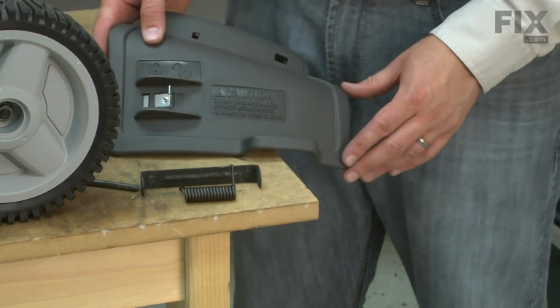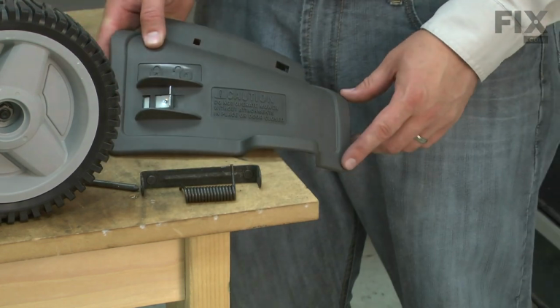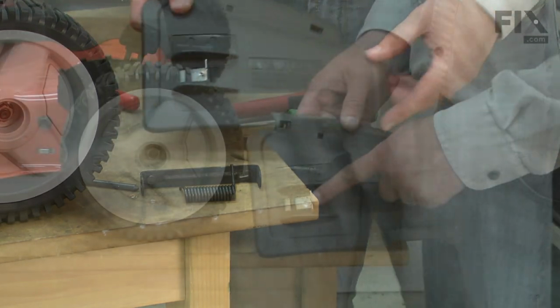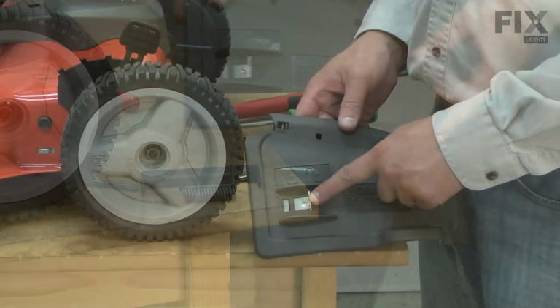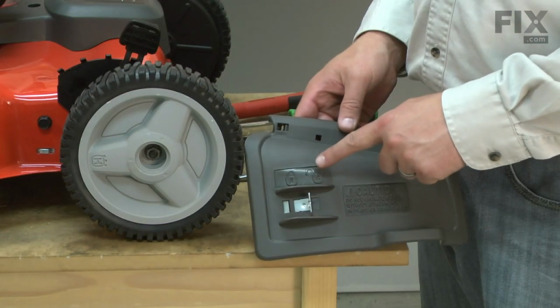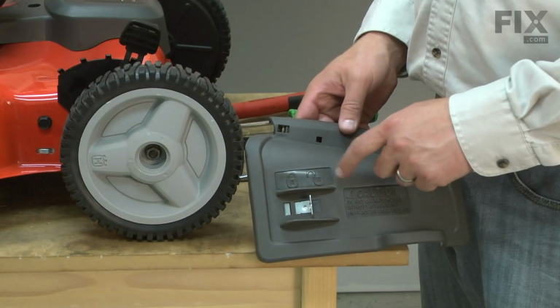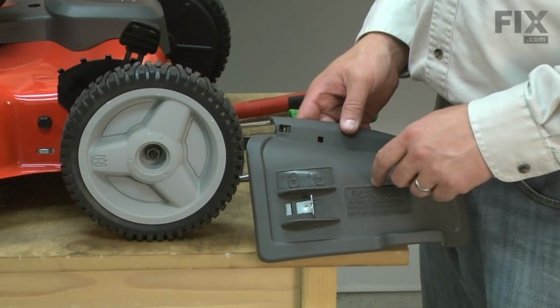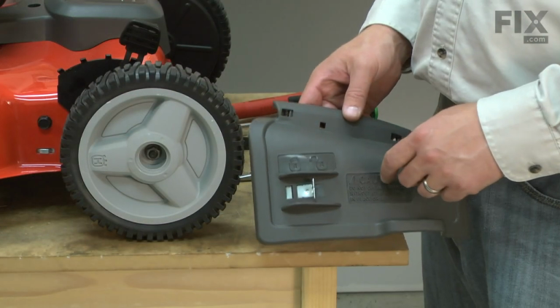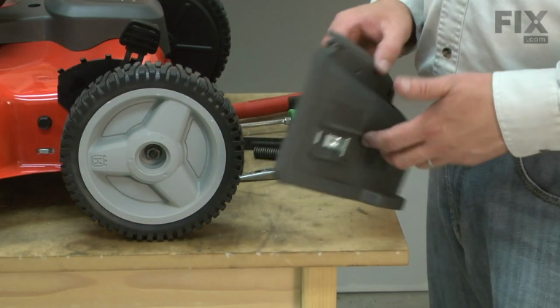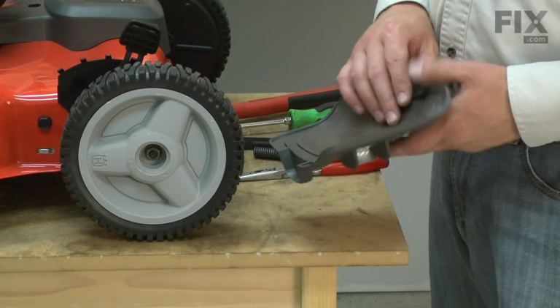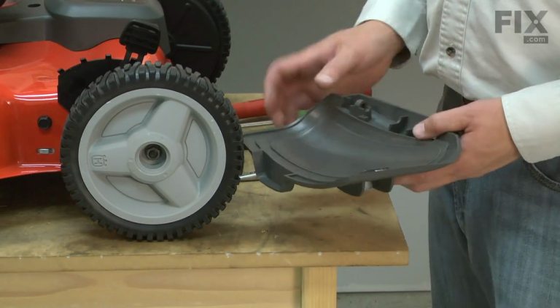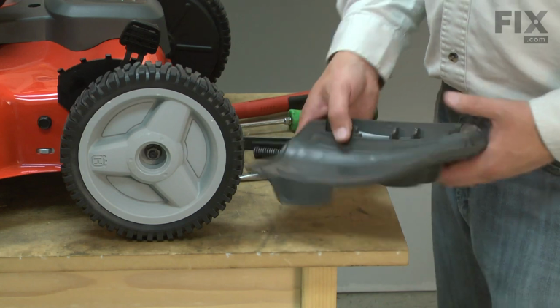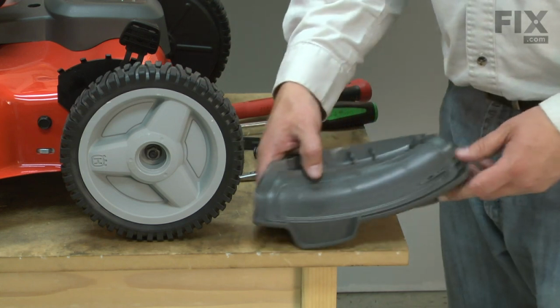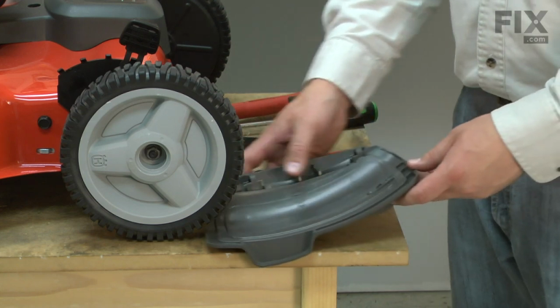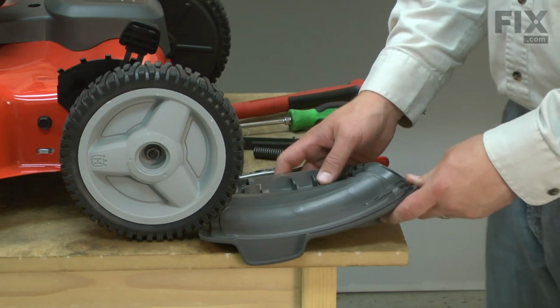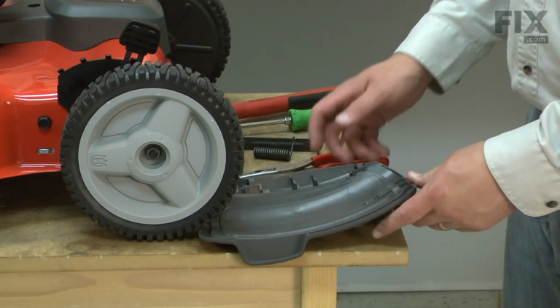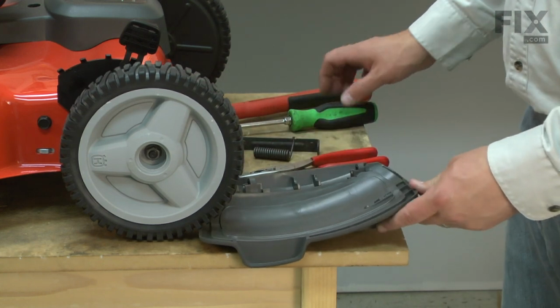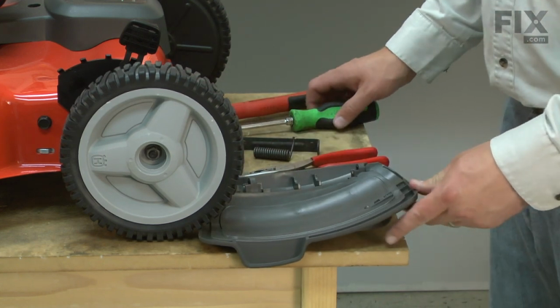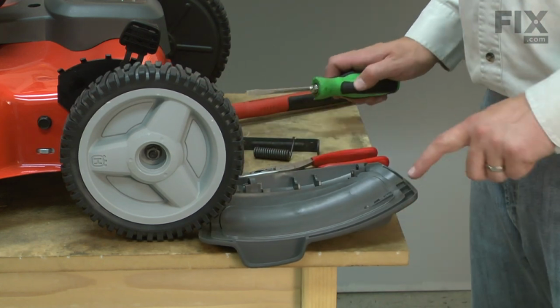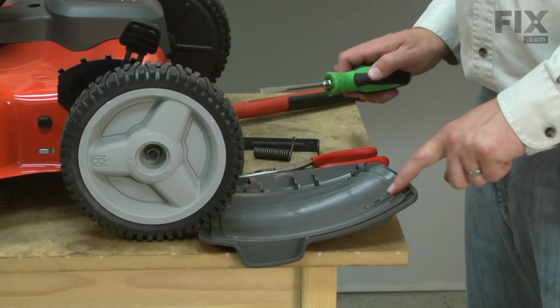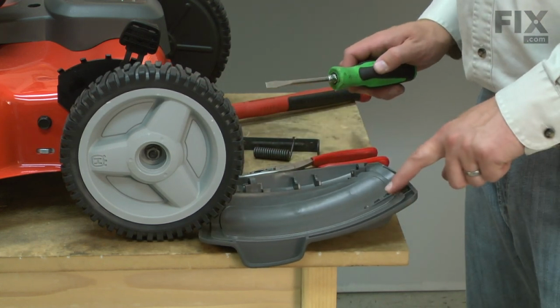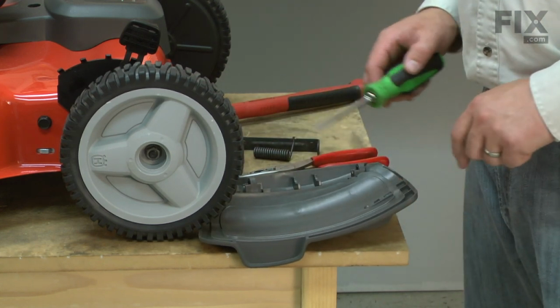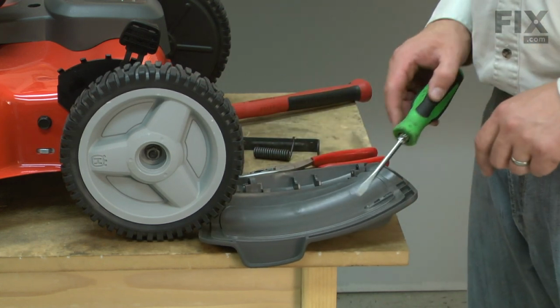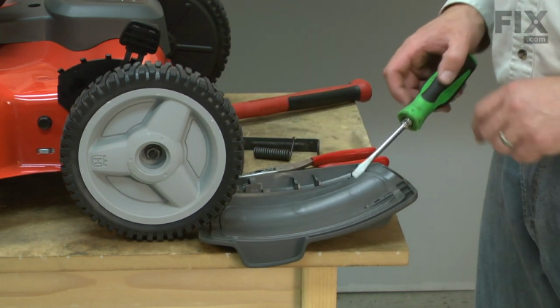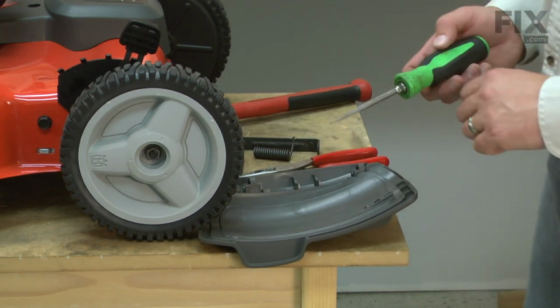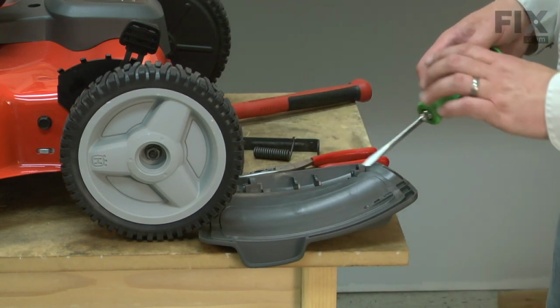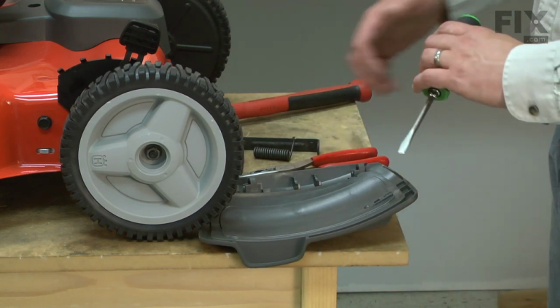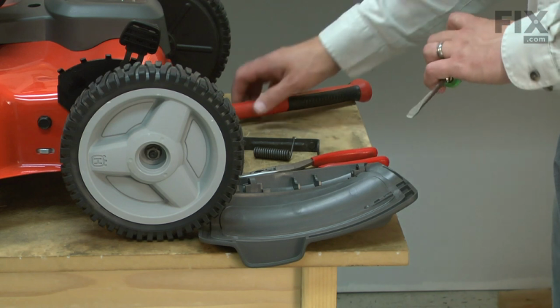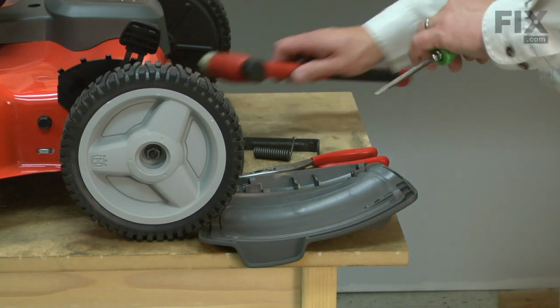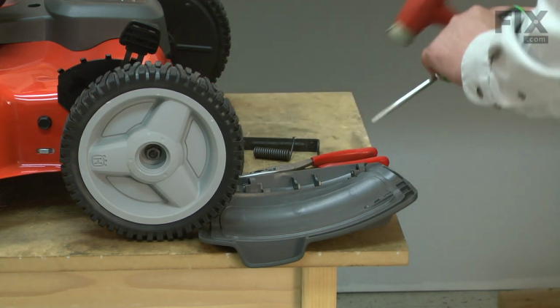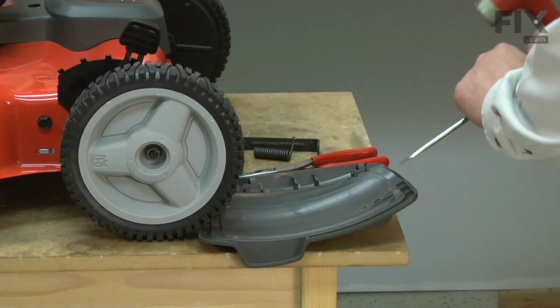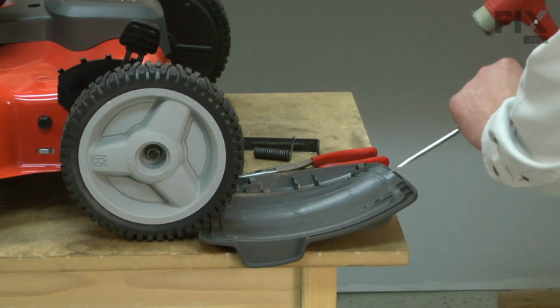I need to remove the lock lever from the mulch door. To do that, I'll tip it on its back and tap the lever out of the door using a screwdriver and a rubber mallet.